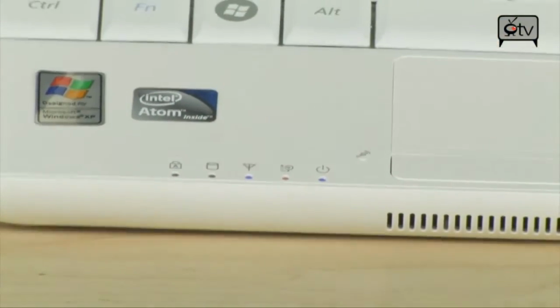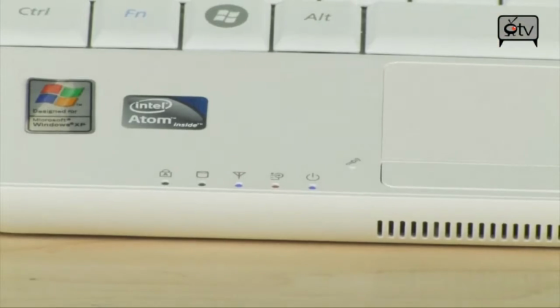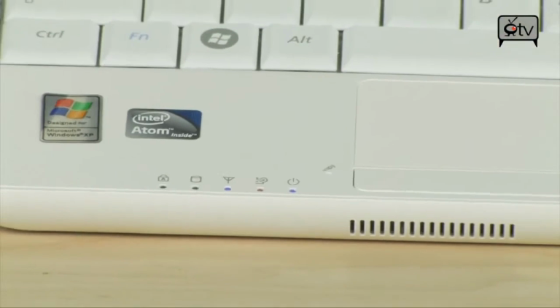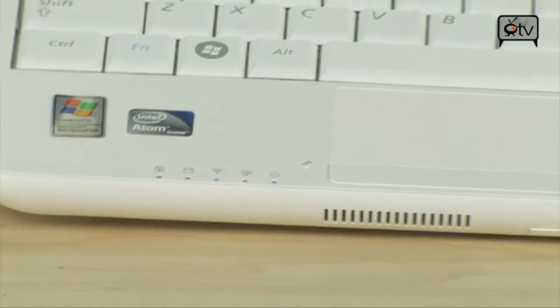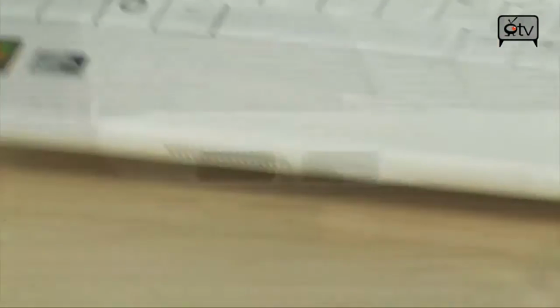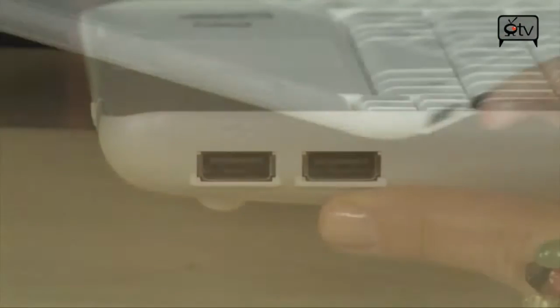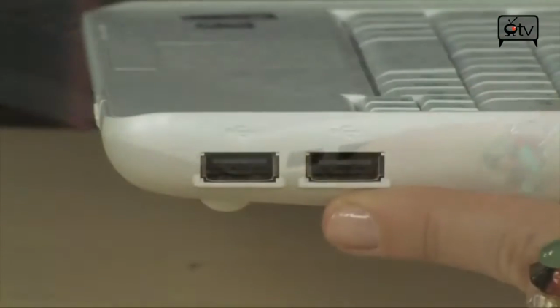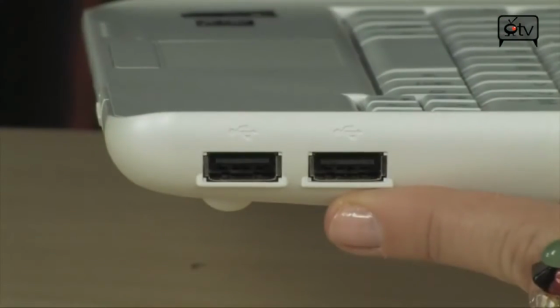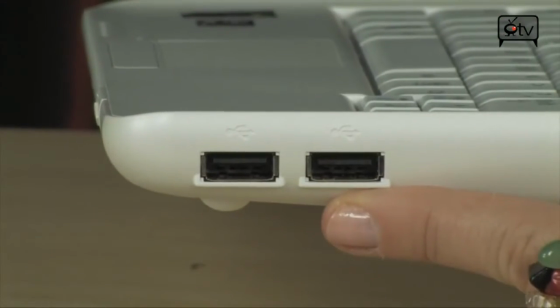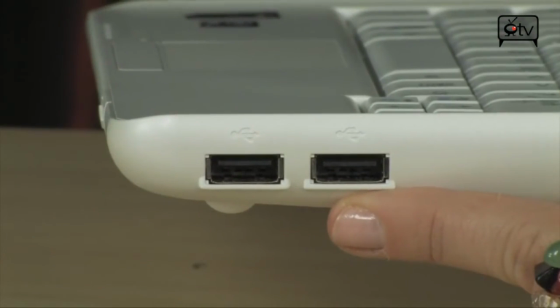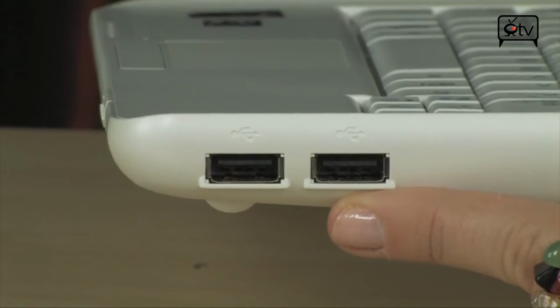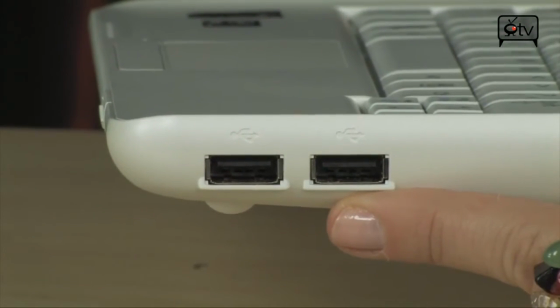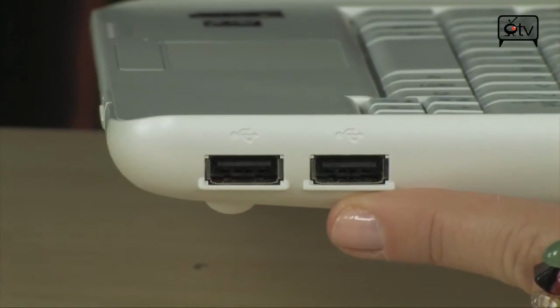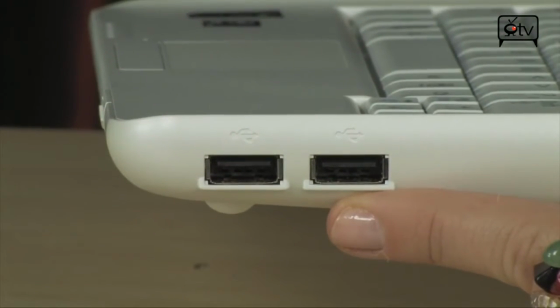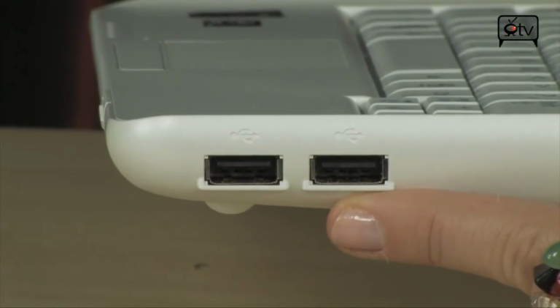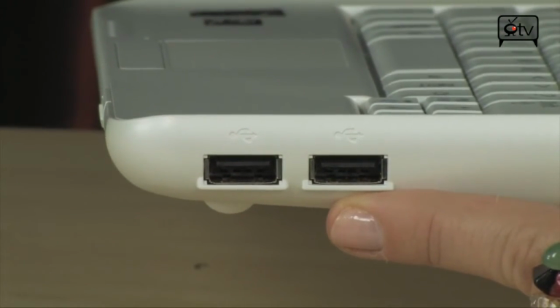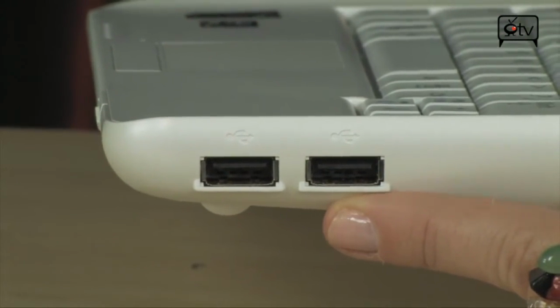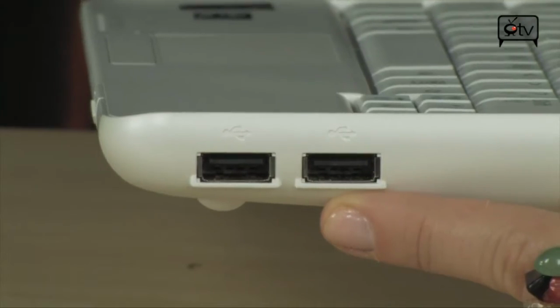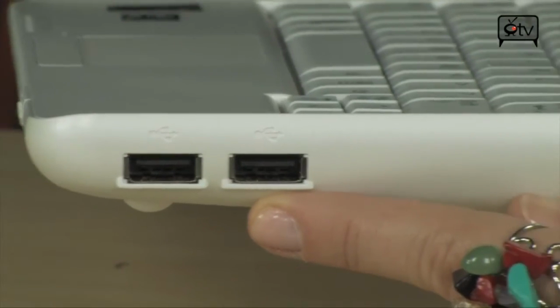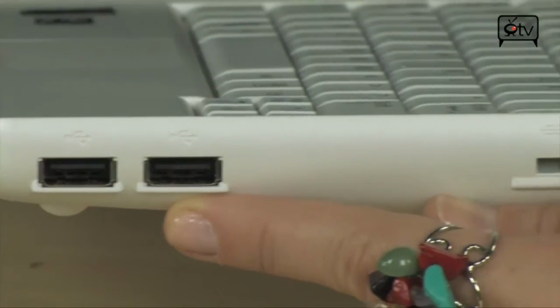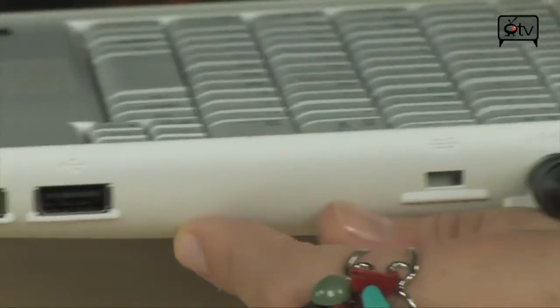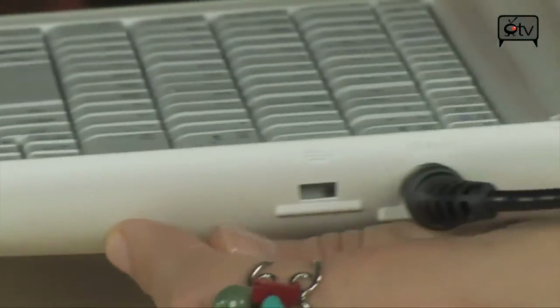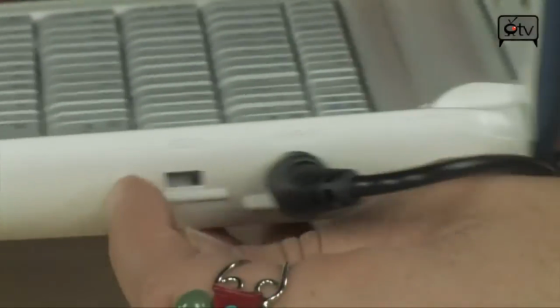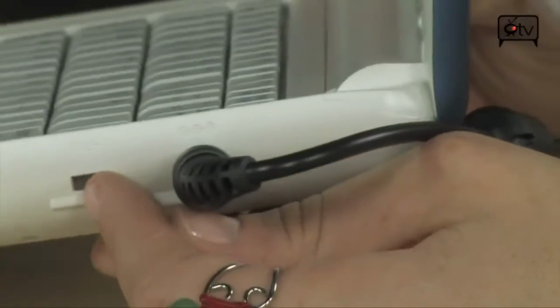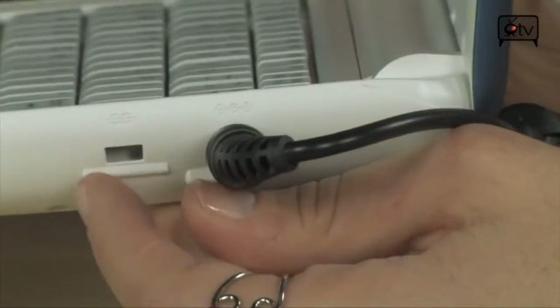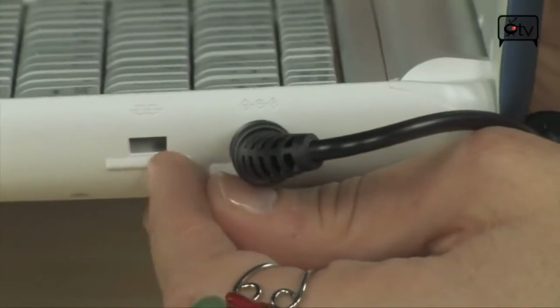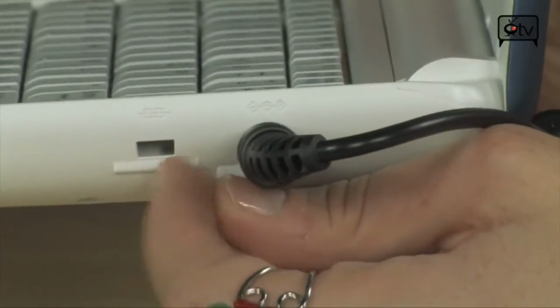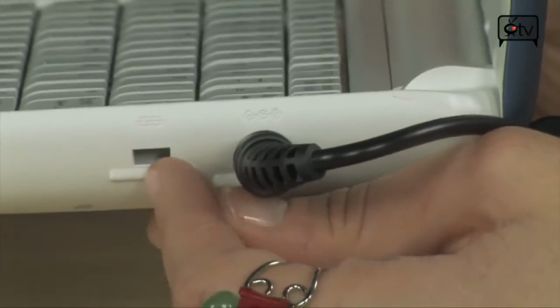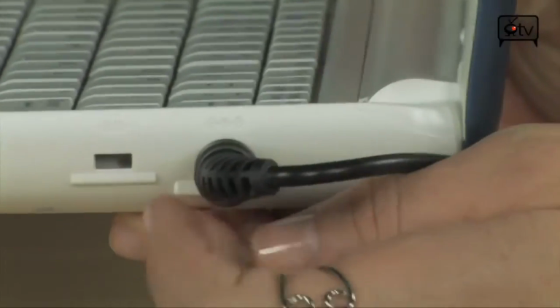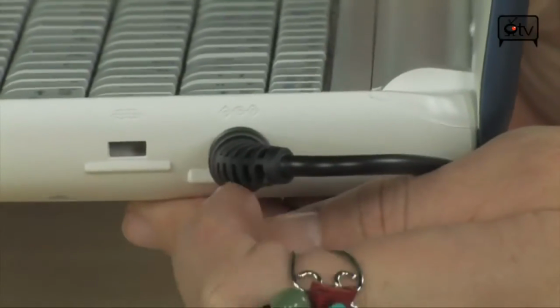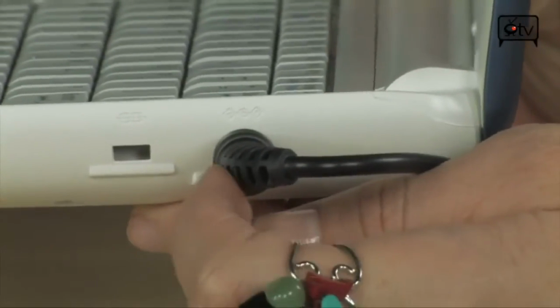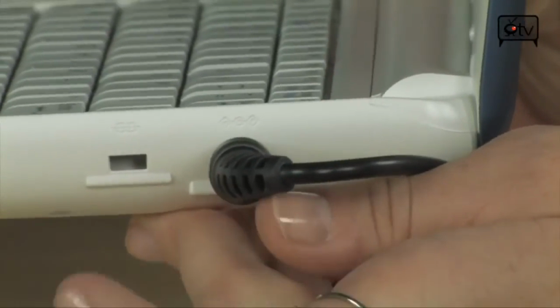Let's go on over to the side. Right here you have two USB 2.0 ports. You also have your Kensington lock right here and your power.